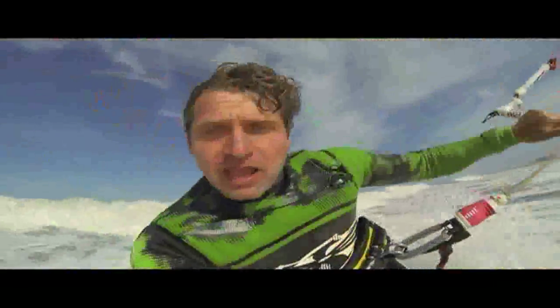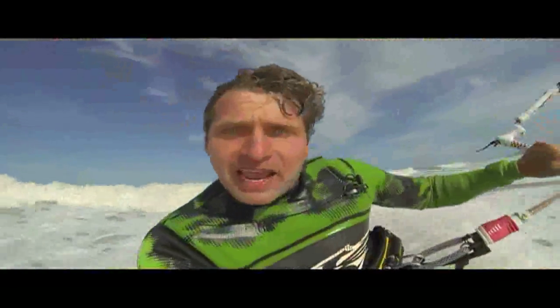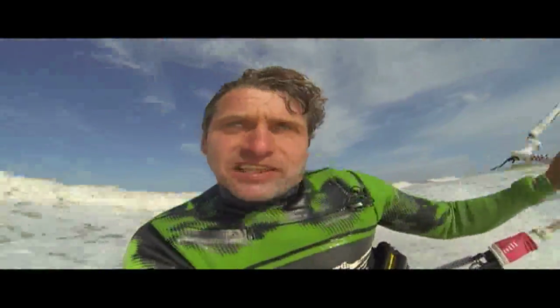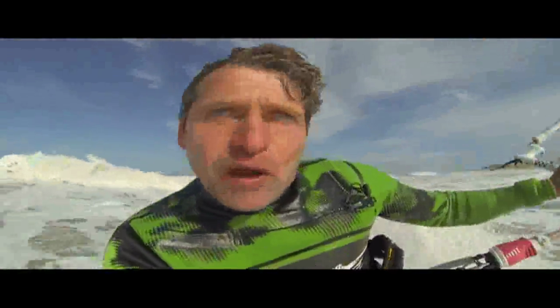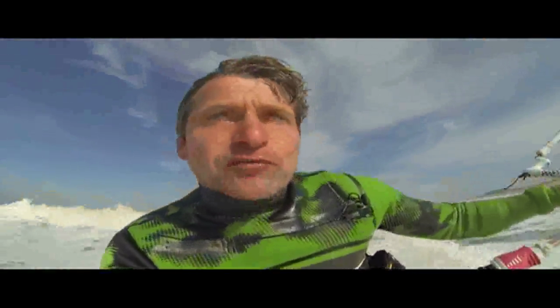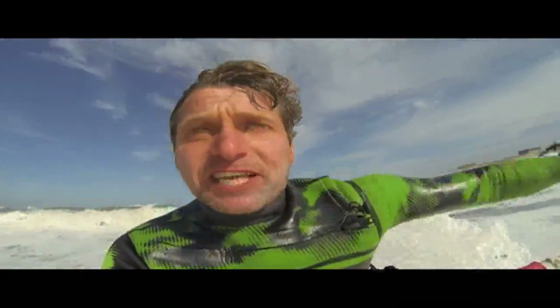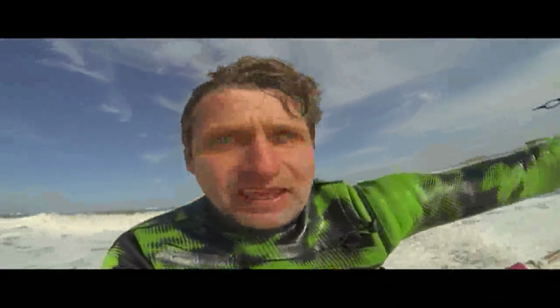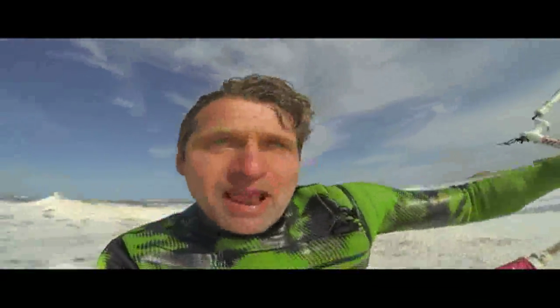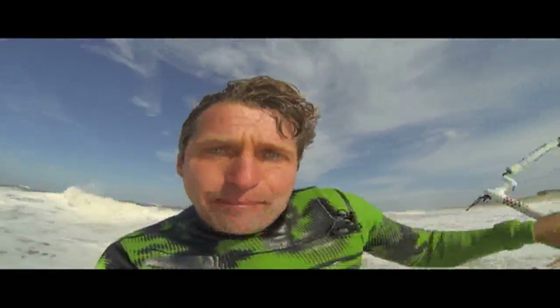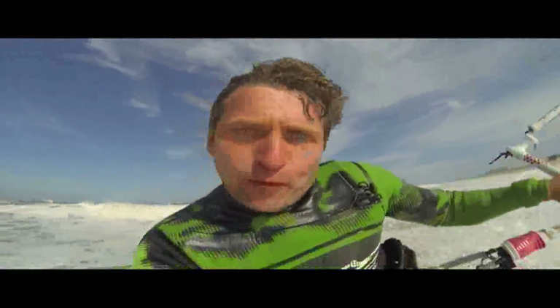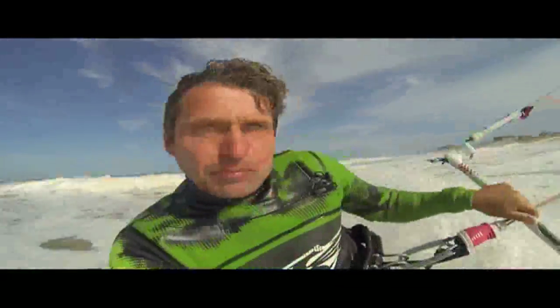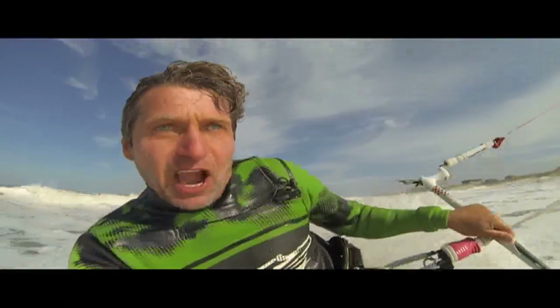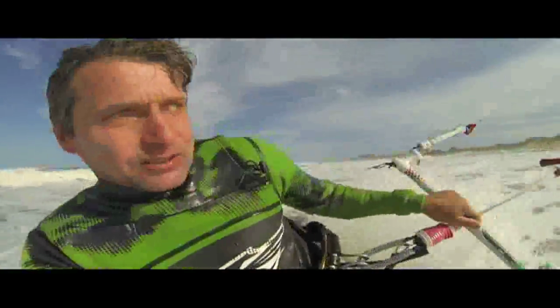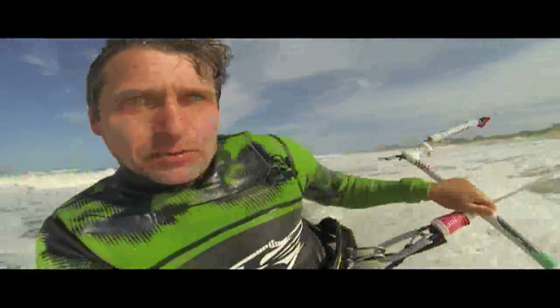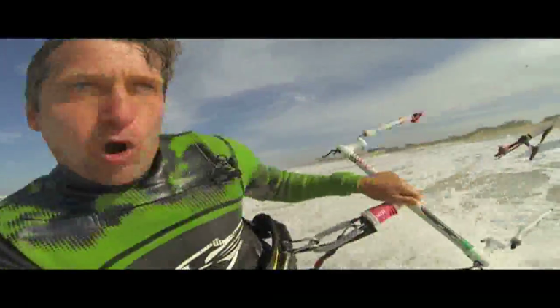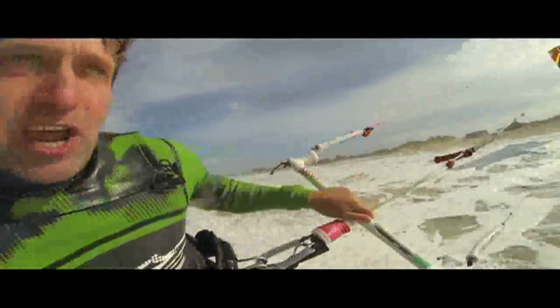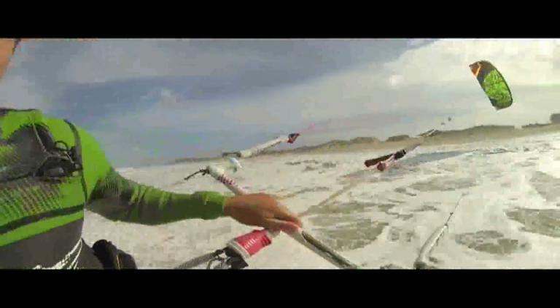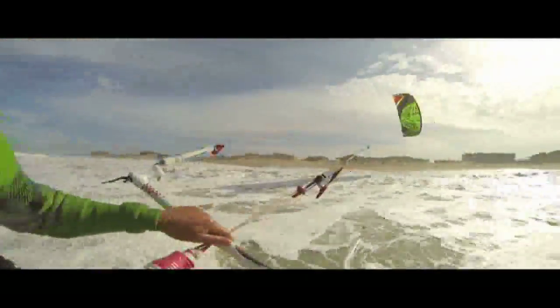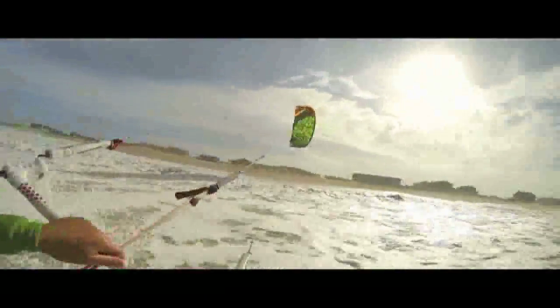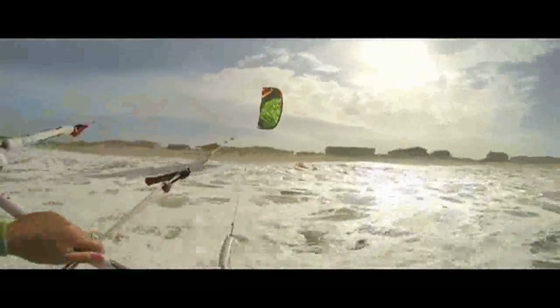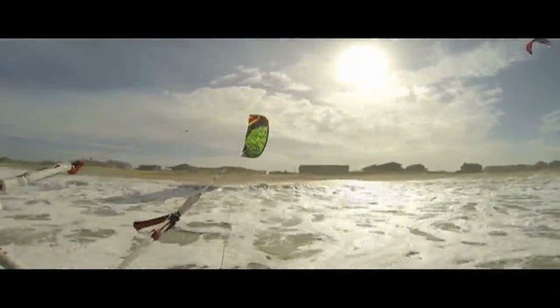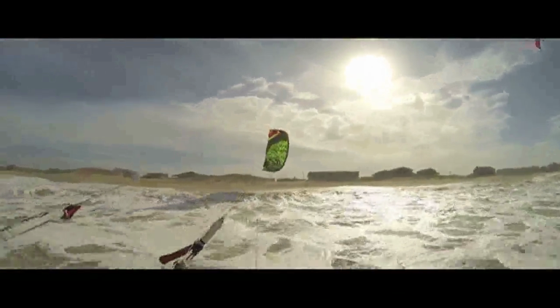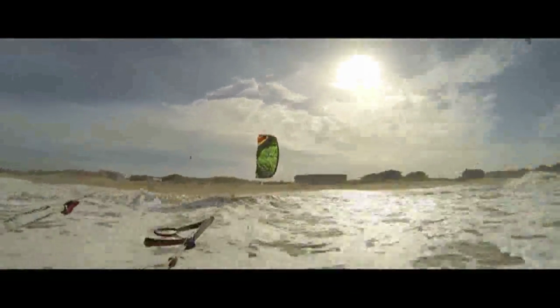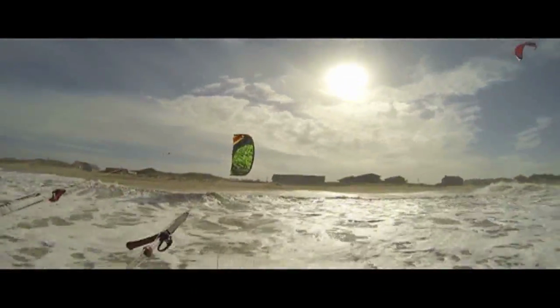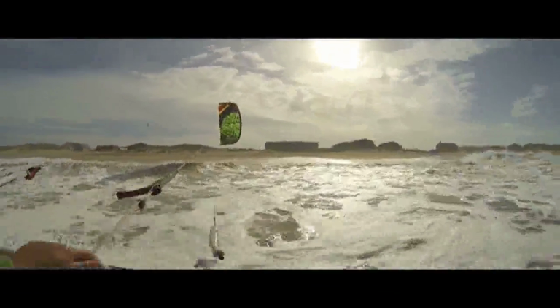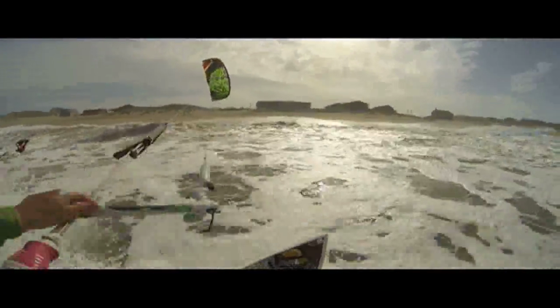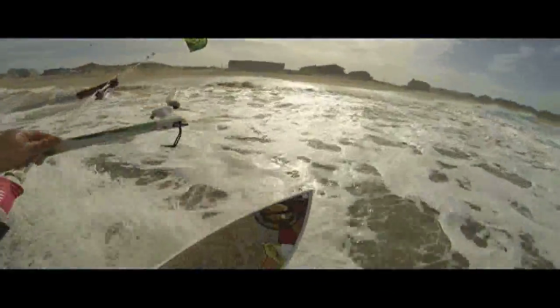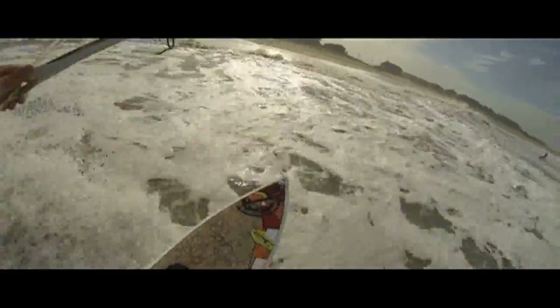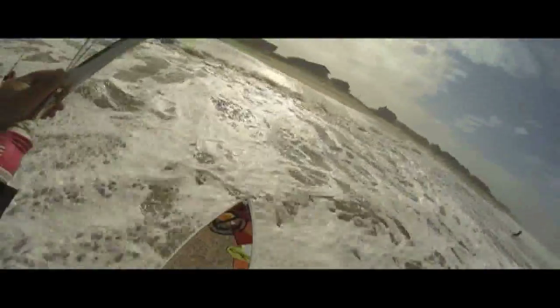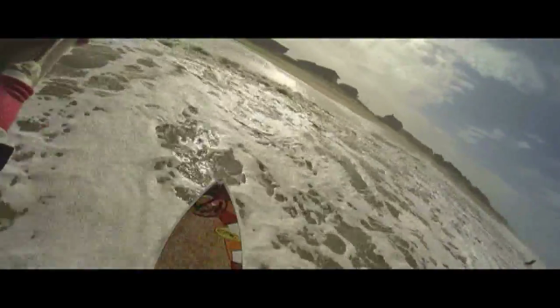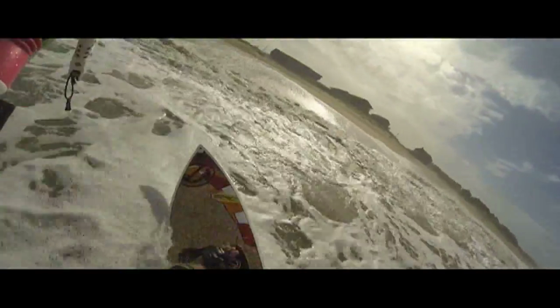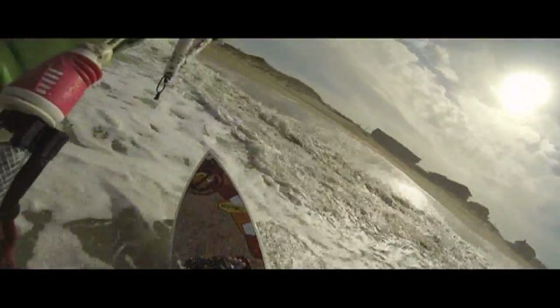Hi guys, thank you very much for giving the EPIC 4G product. As you can see, we are in the ocean with a new 4G Renegade right here, and the Reef 60740.